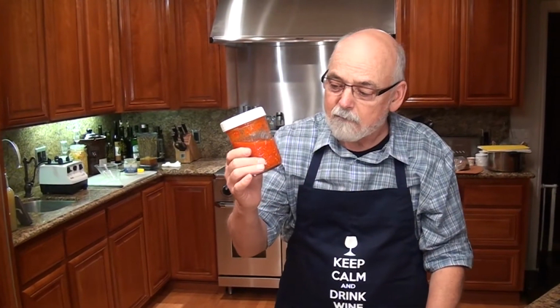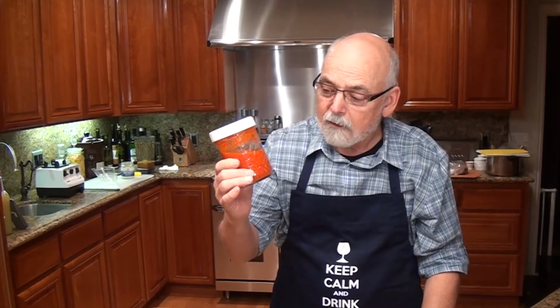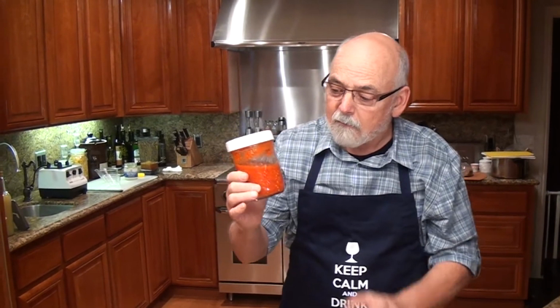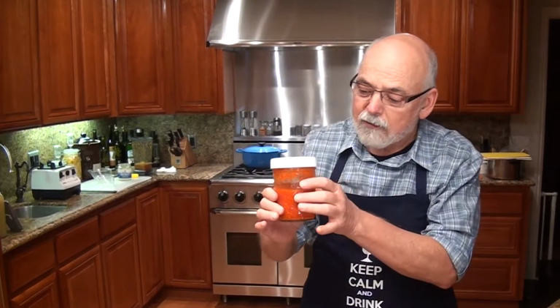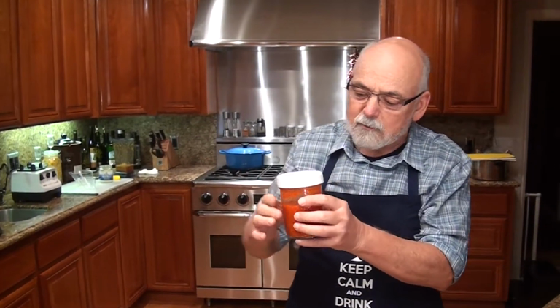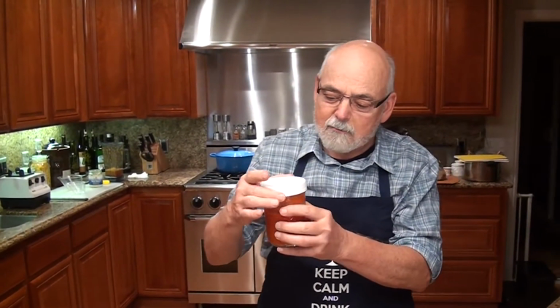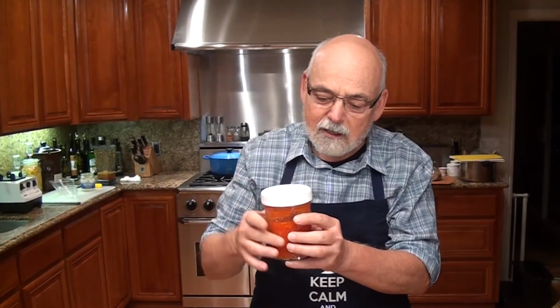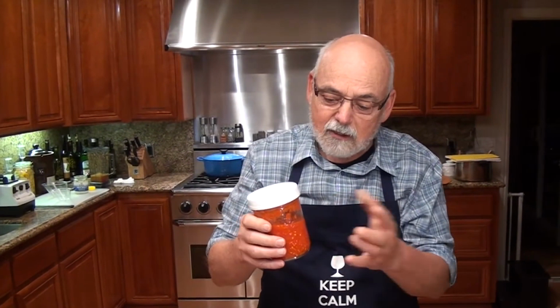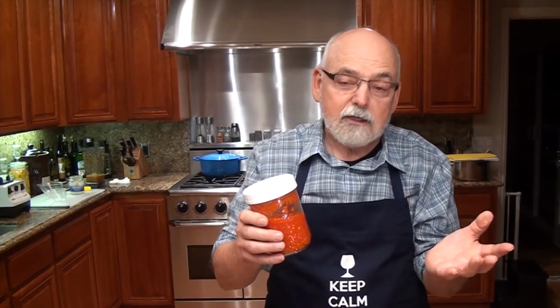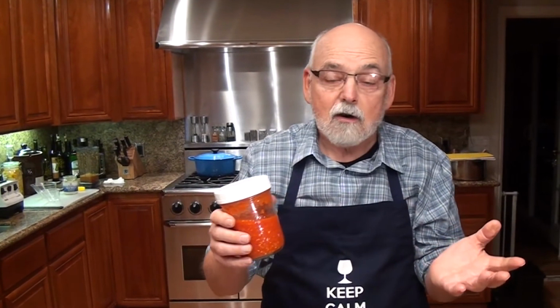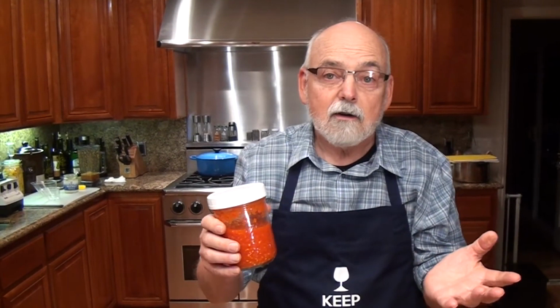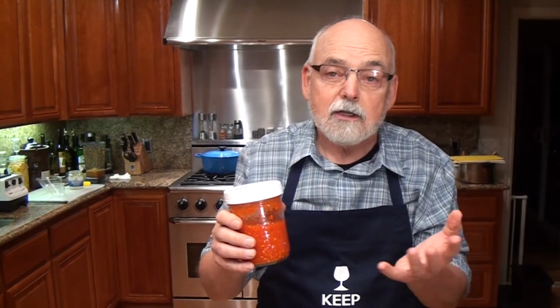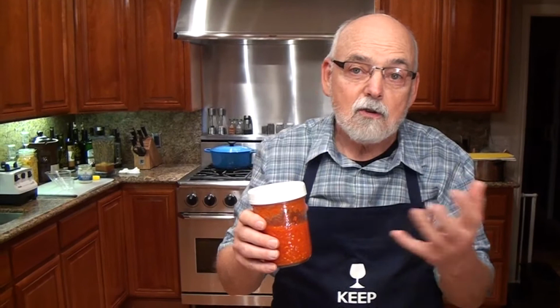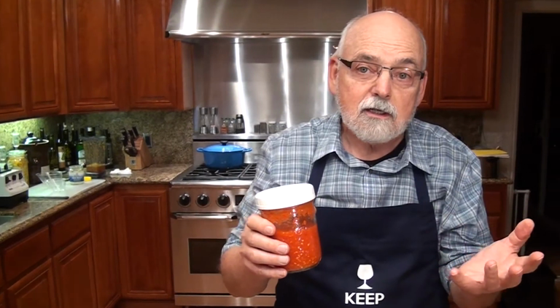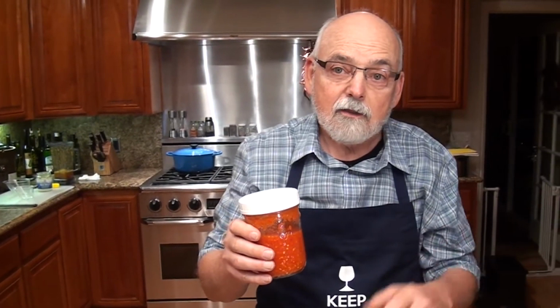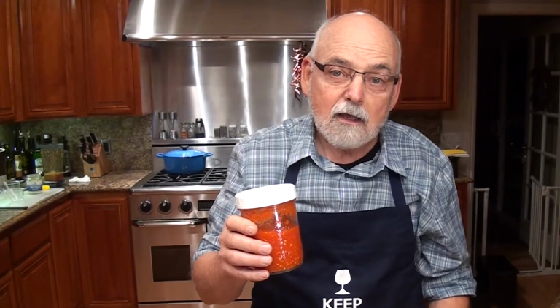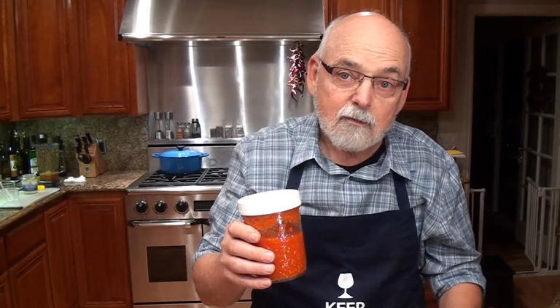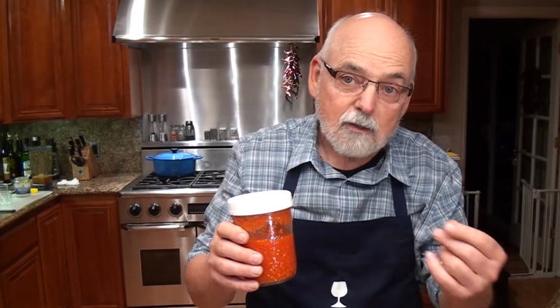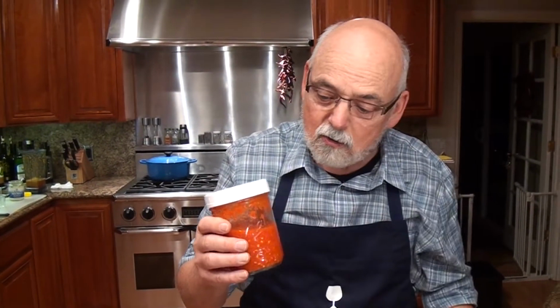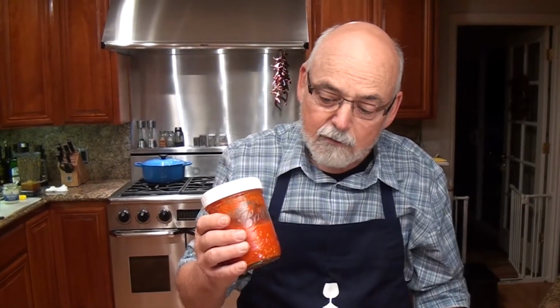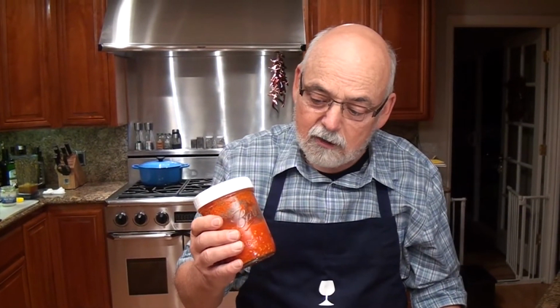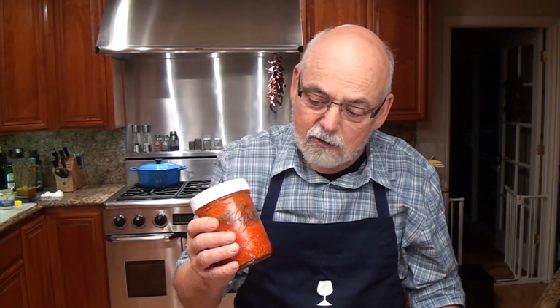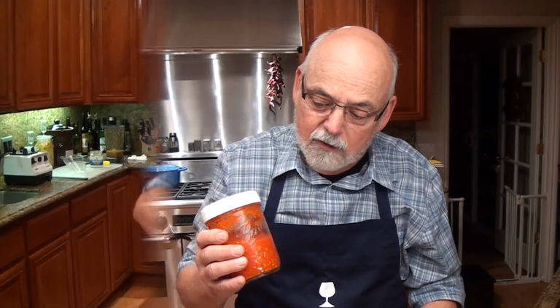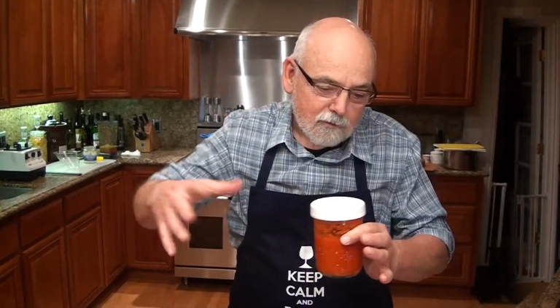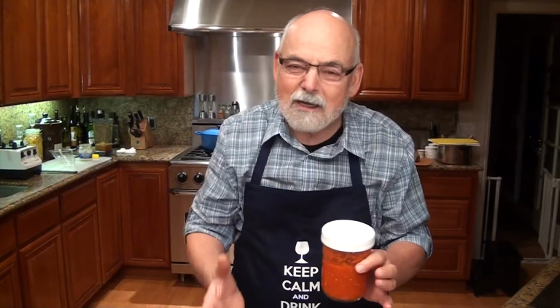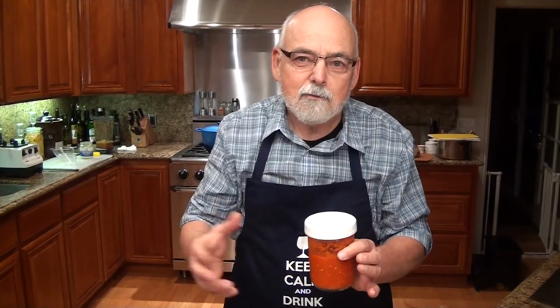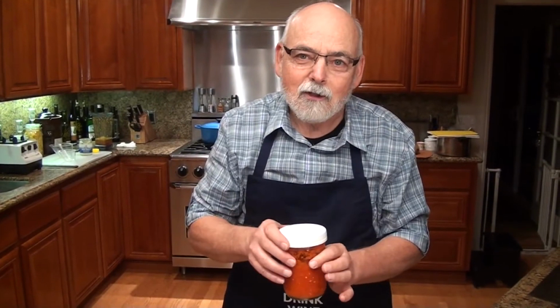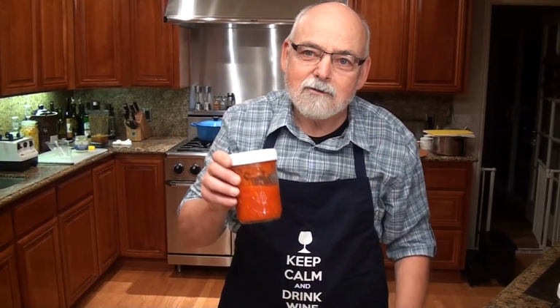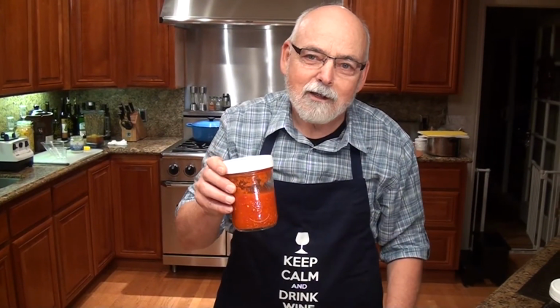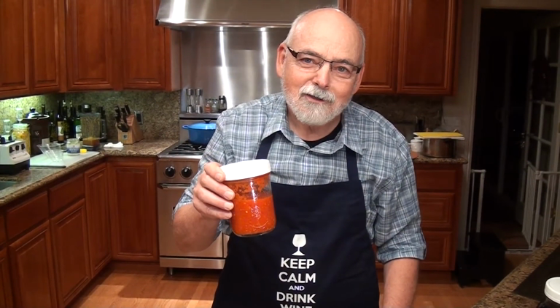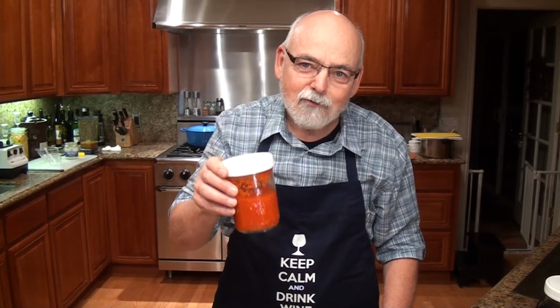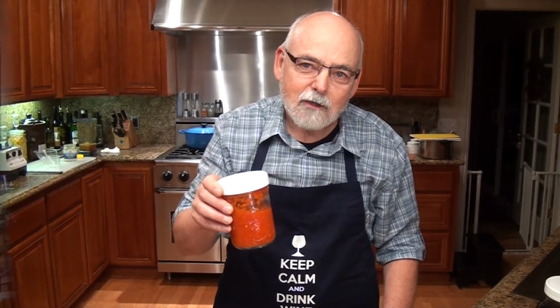When I think of spicing up people's lives, I think of putting it in sauerkraut. I also put it in salsa that I make when people like chips and salsa. There's a lot you can do with it — spice up the lives of your friends in the food that you eat.